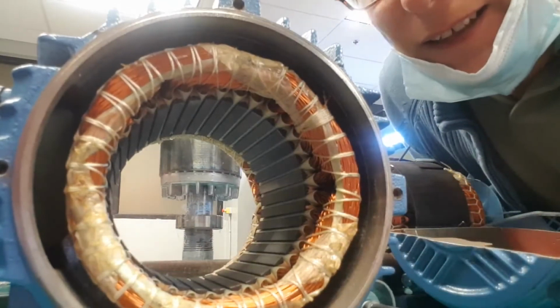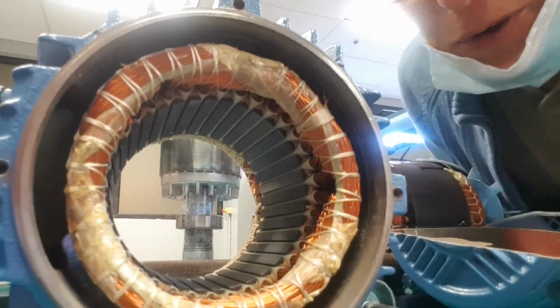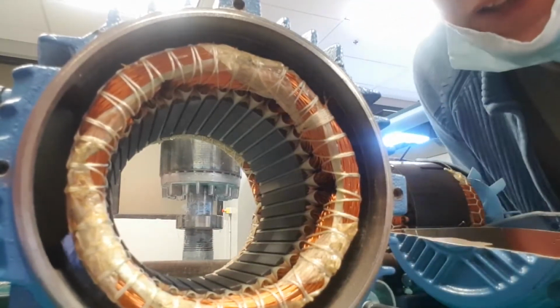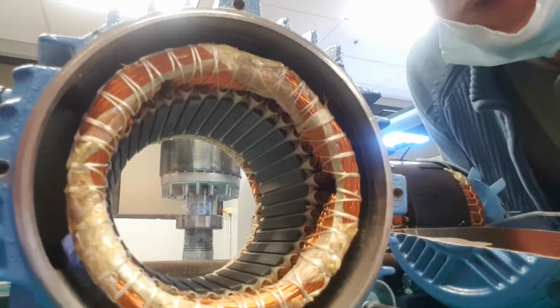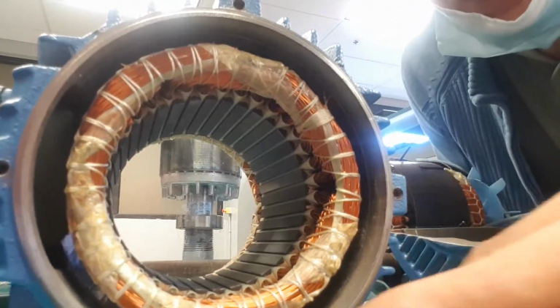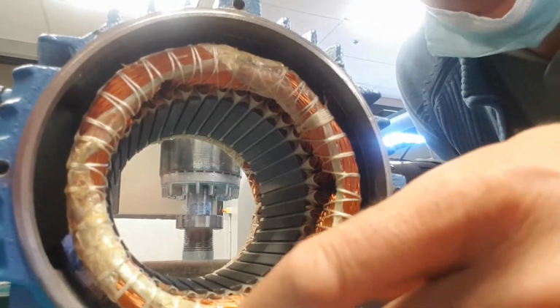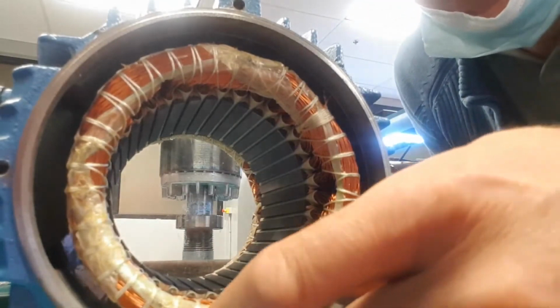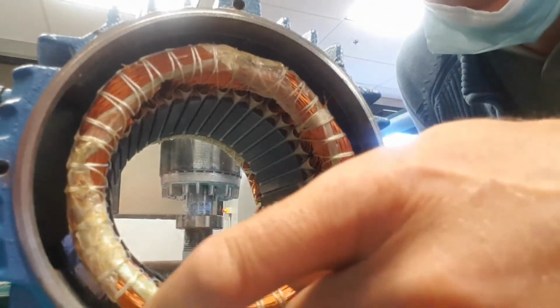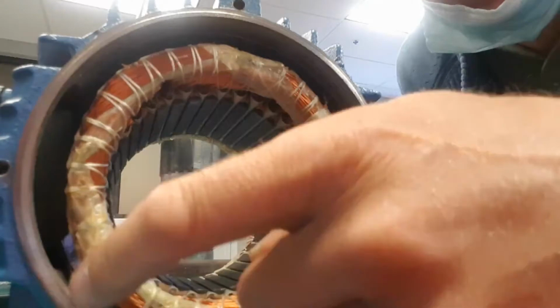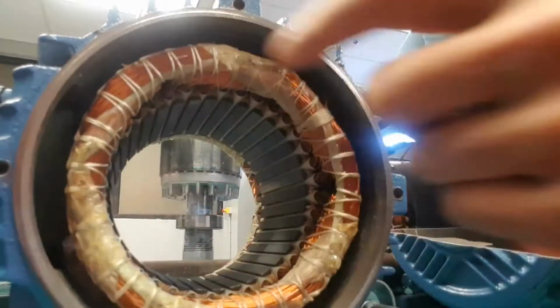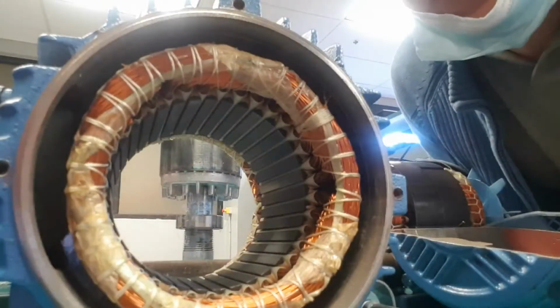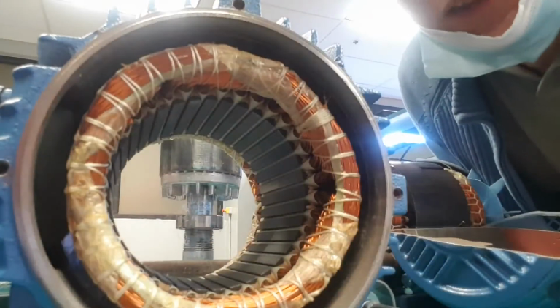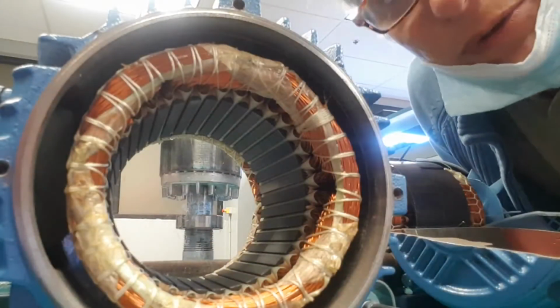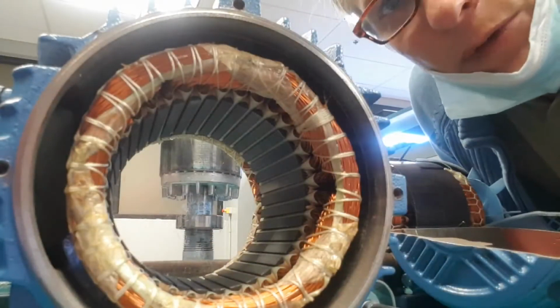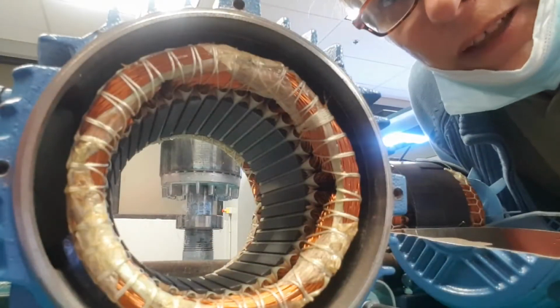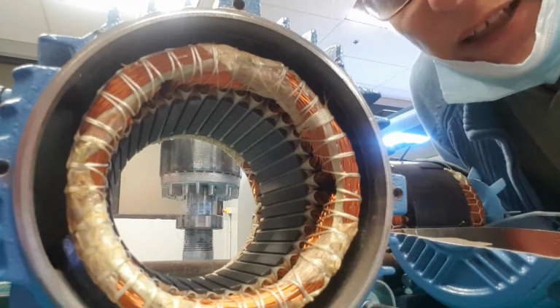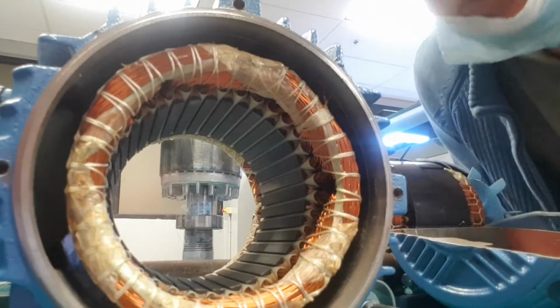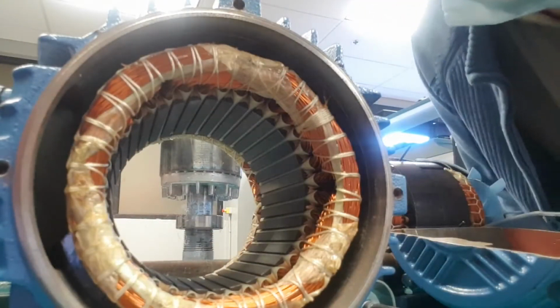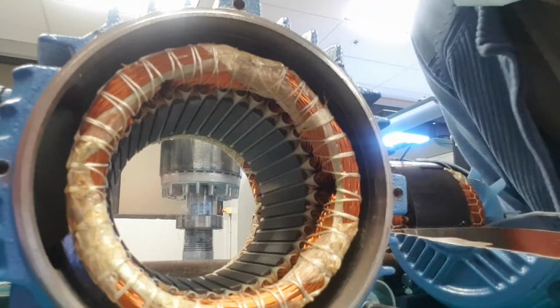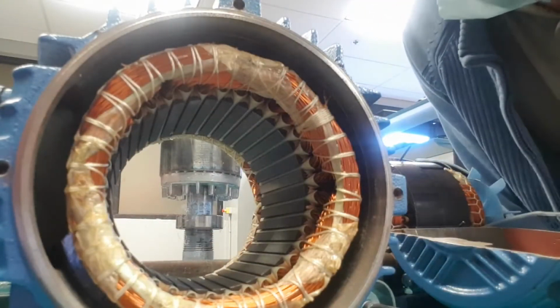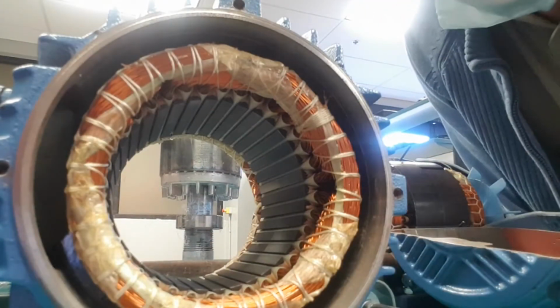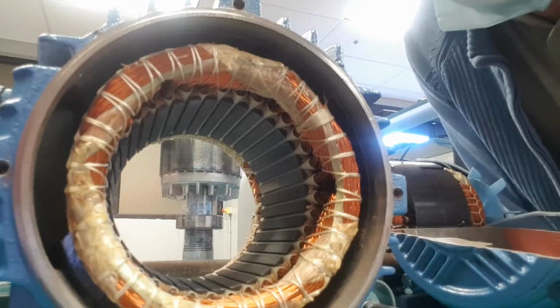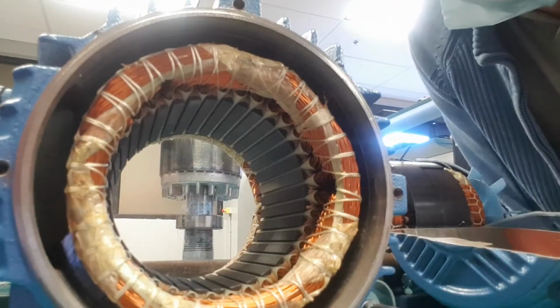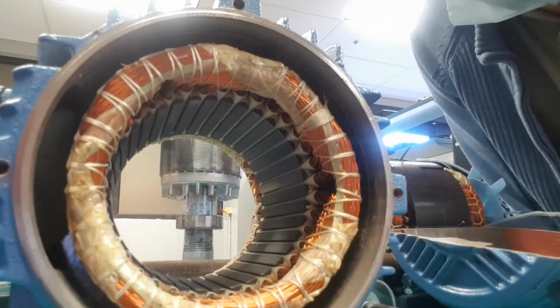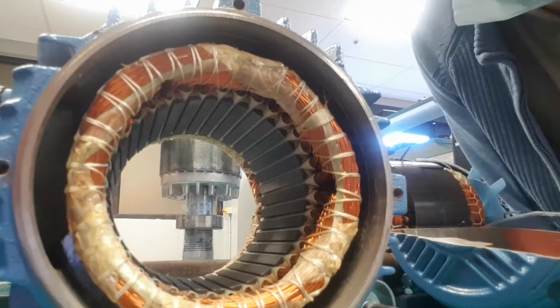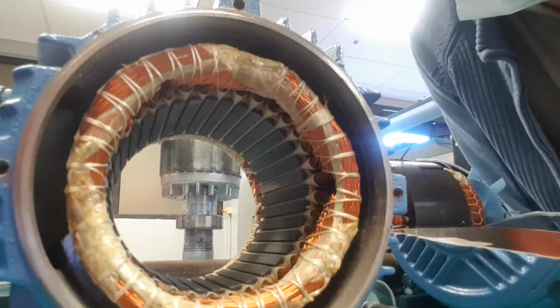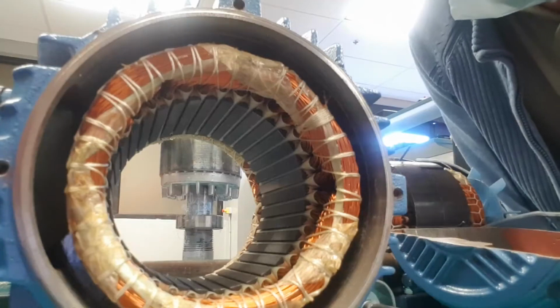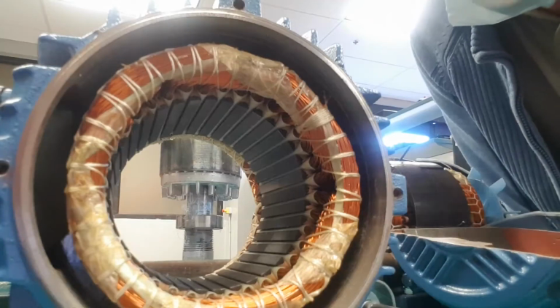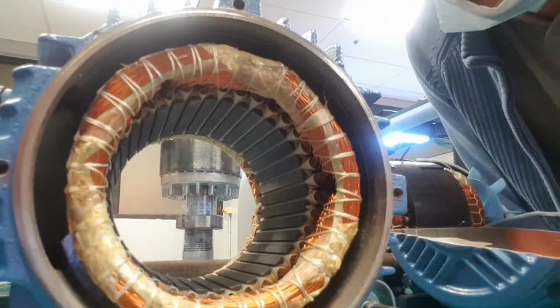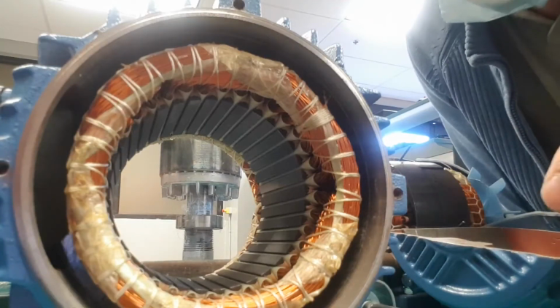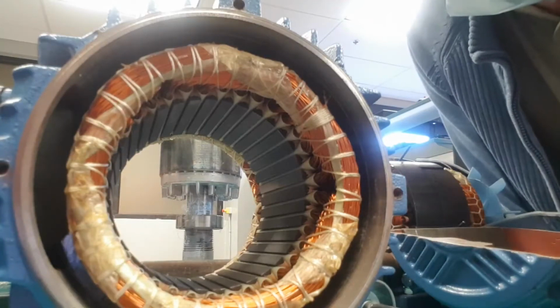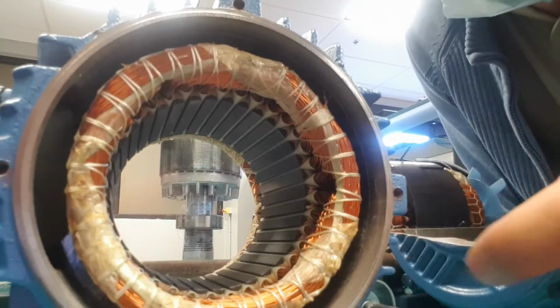Hello. In this video, I'm just going to show the interaction between a rotor and a stator and how induction happens, or at least the outcome of that.